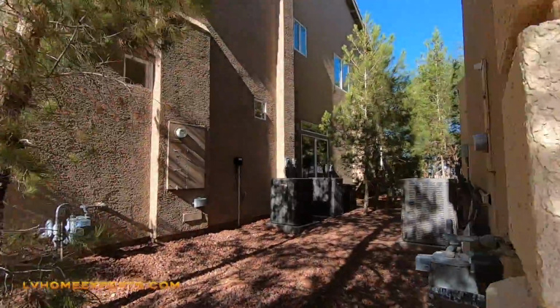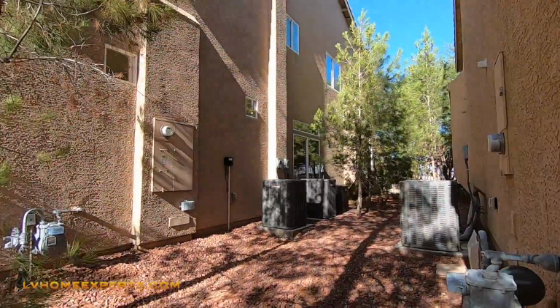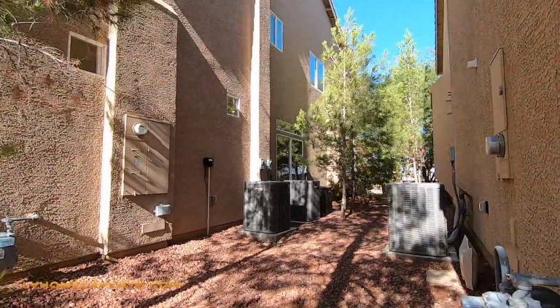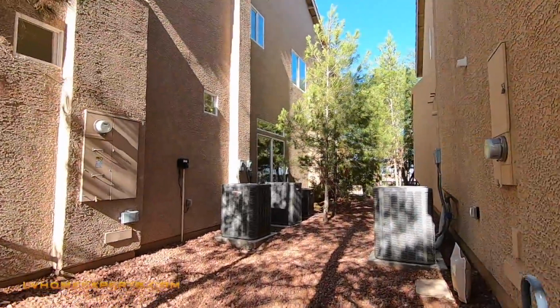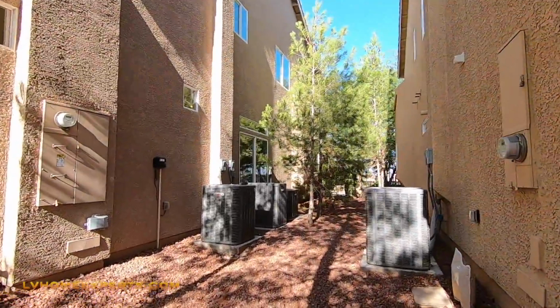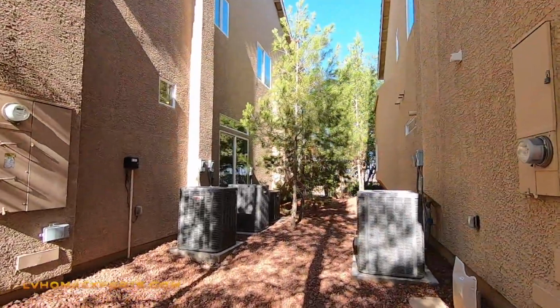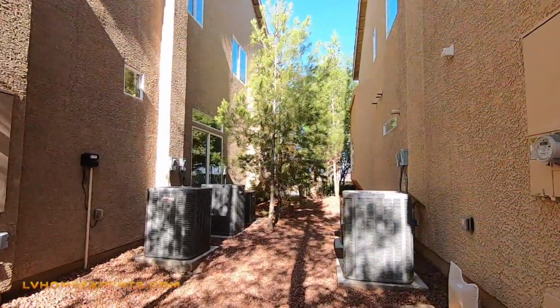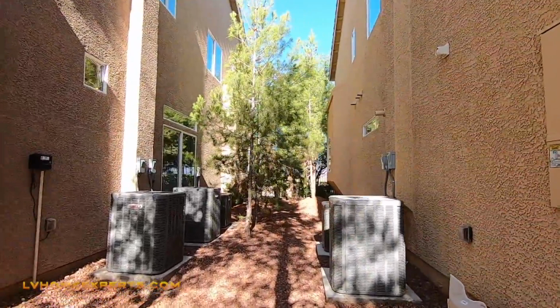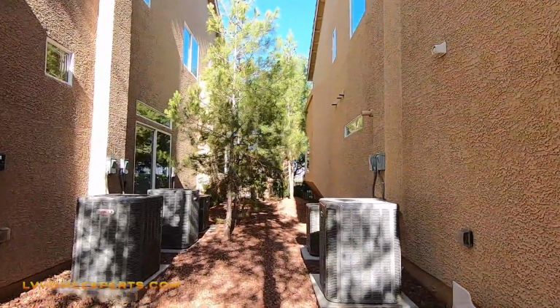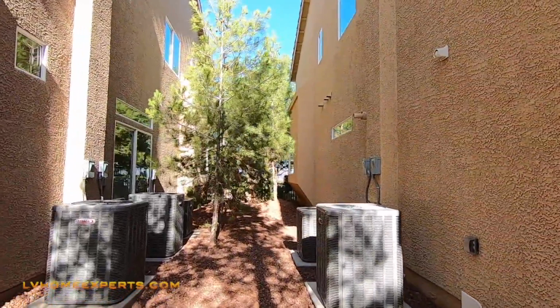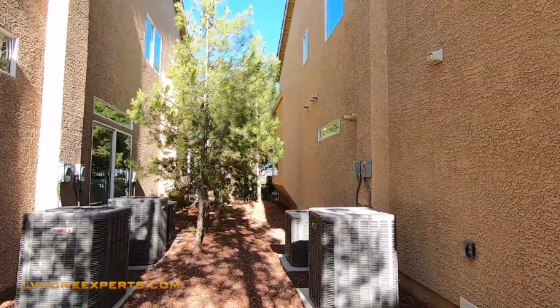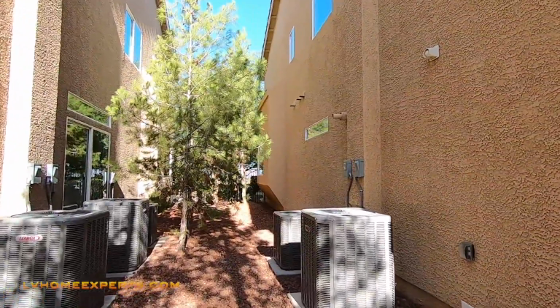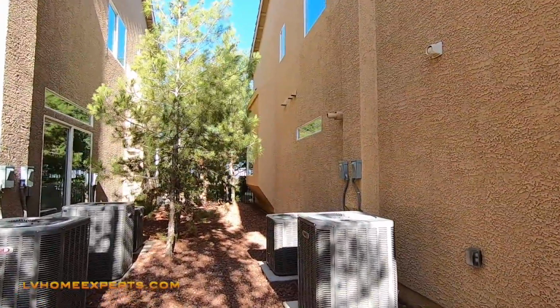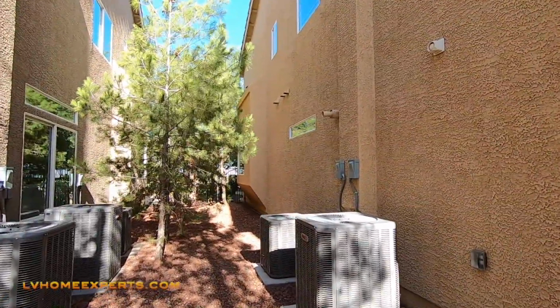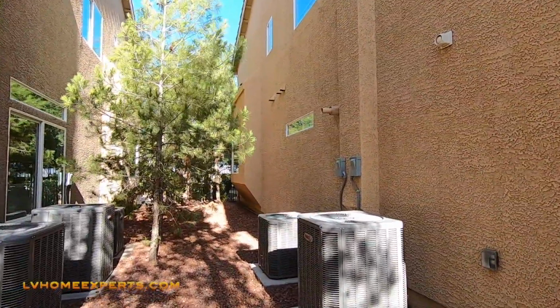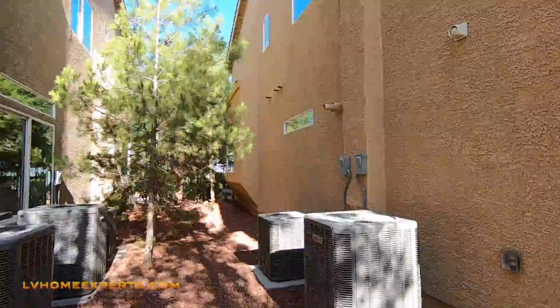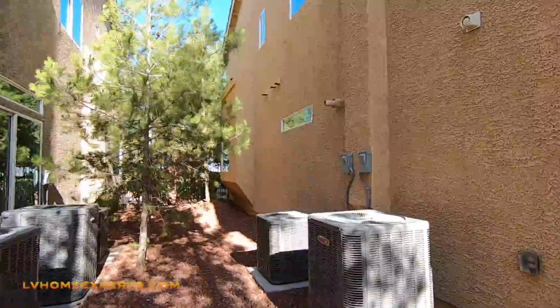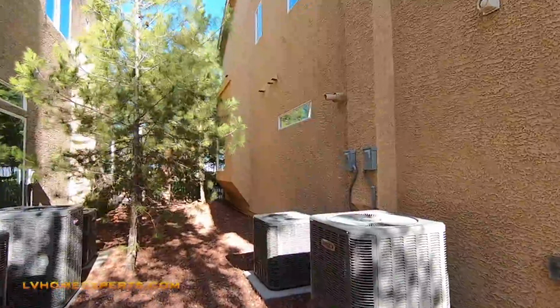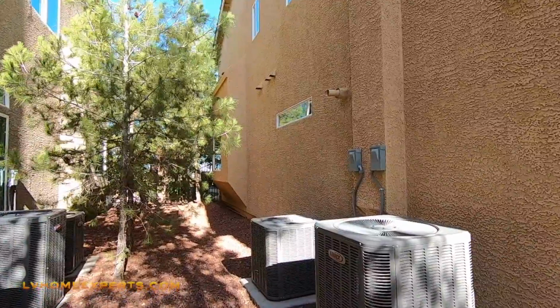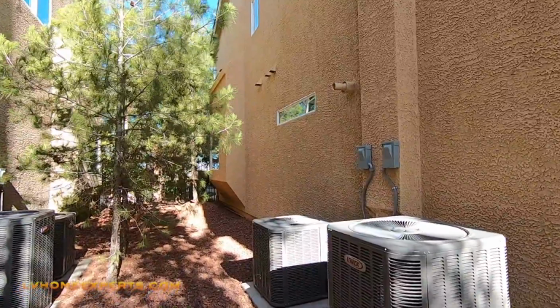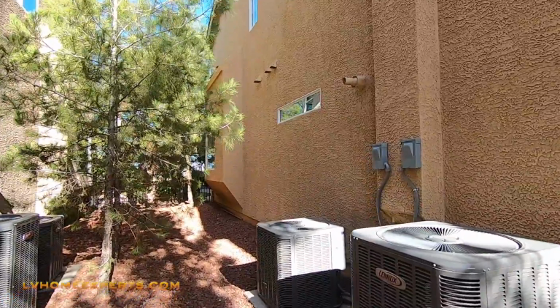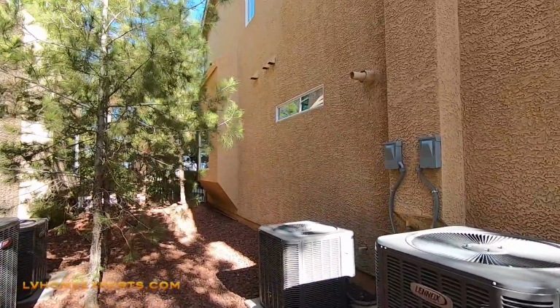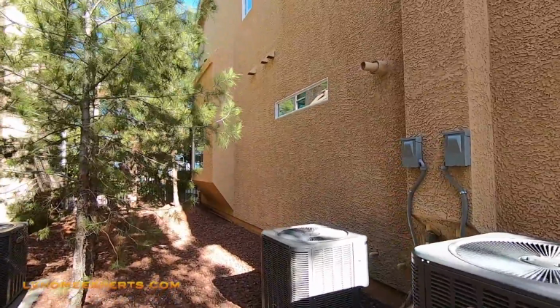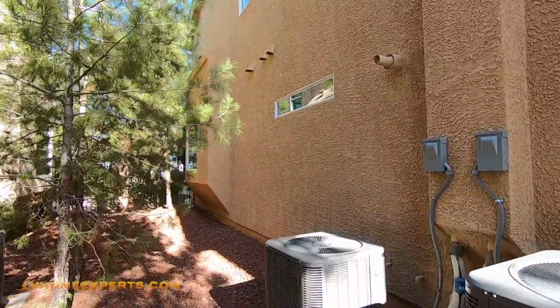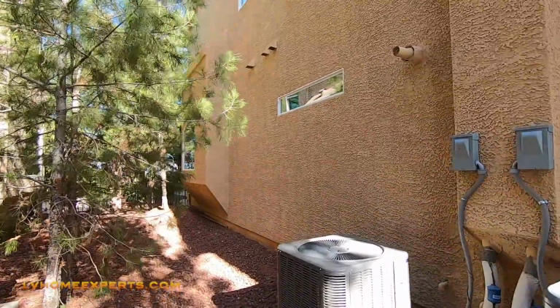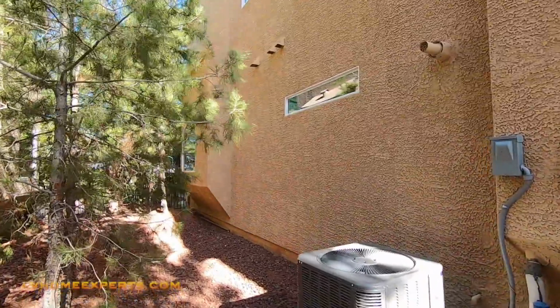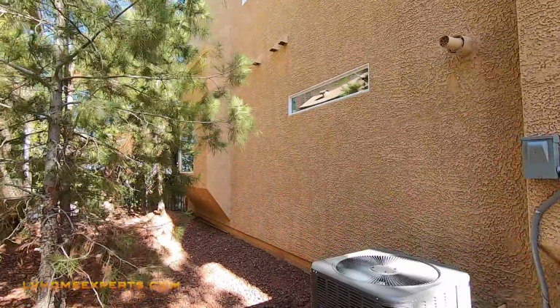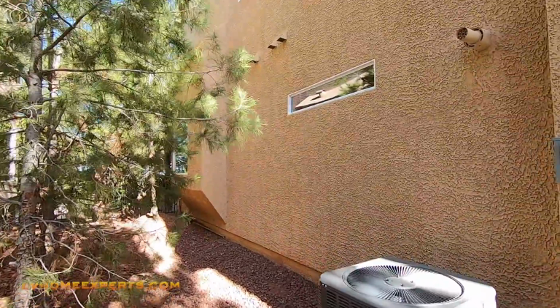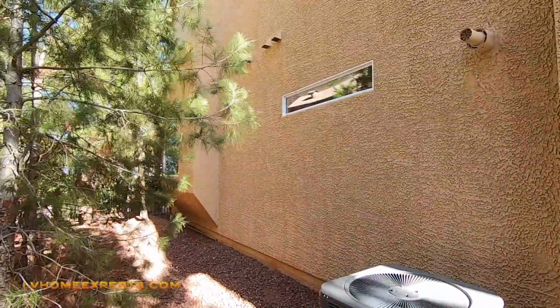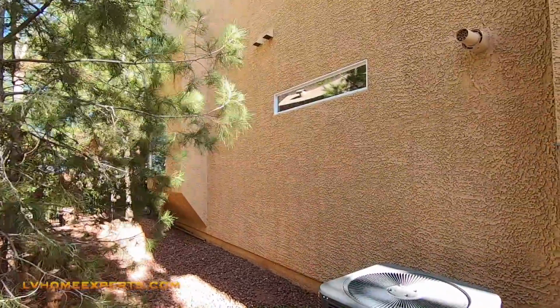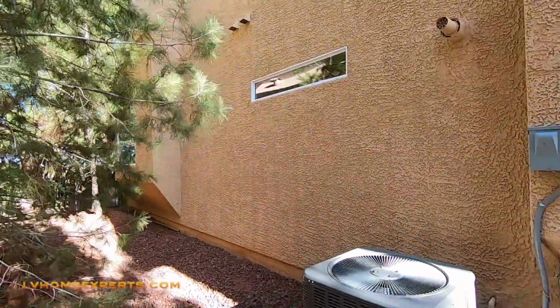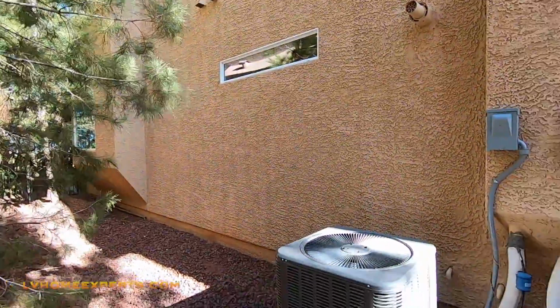This is the Donovan model and this is by American West. We are located here in the Southwest Las Vegas Valley.